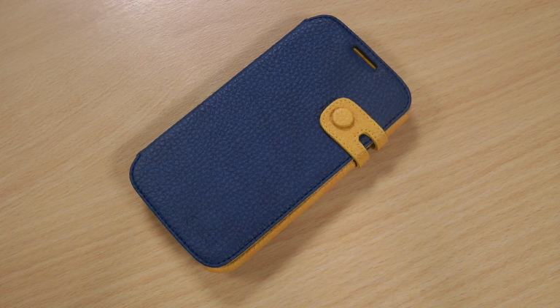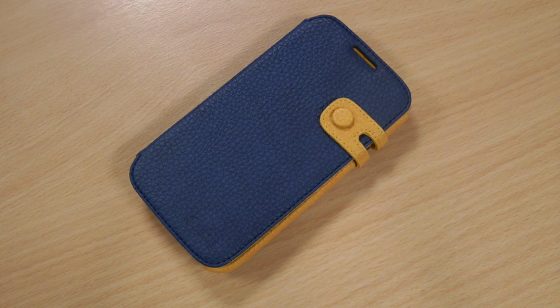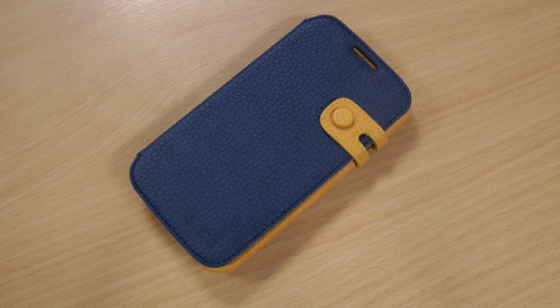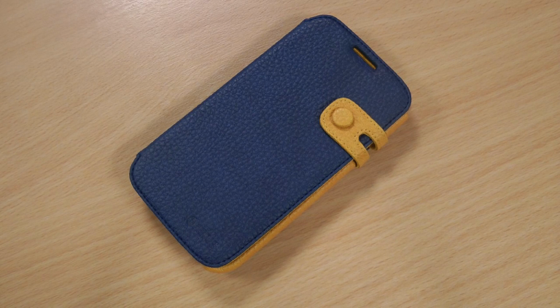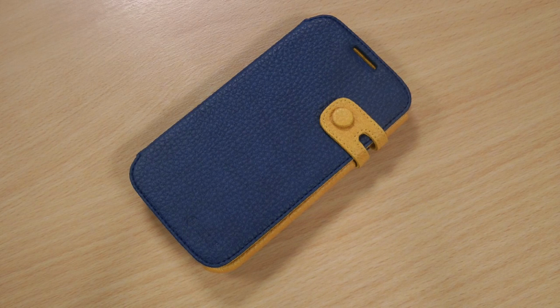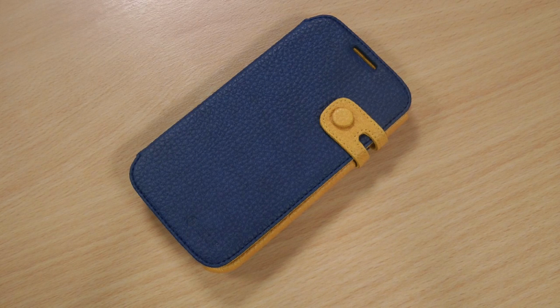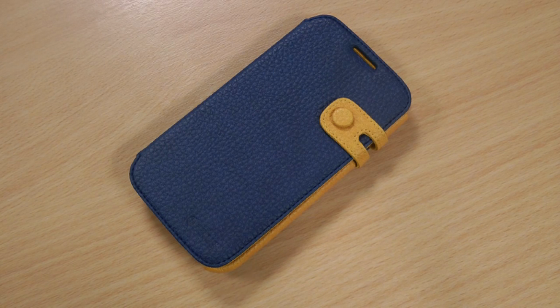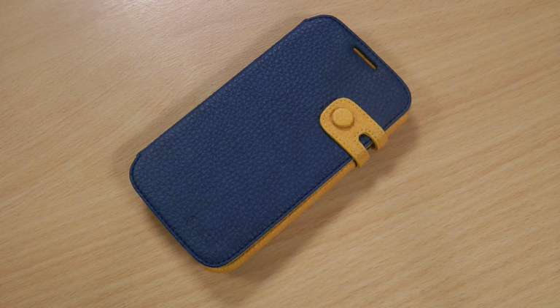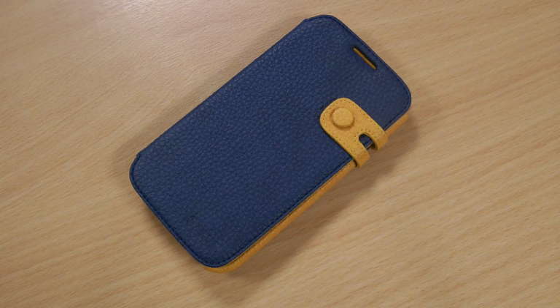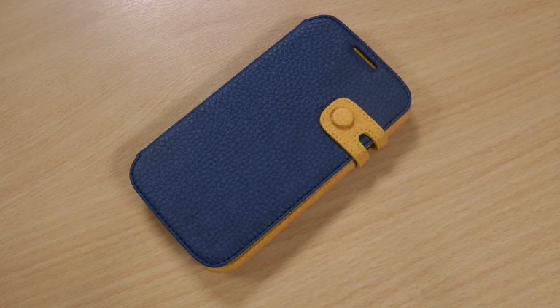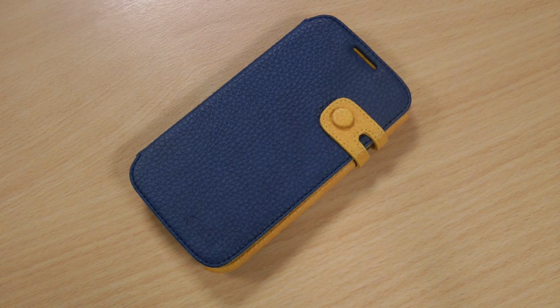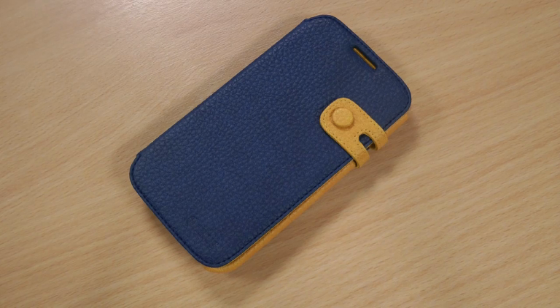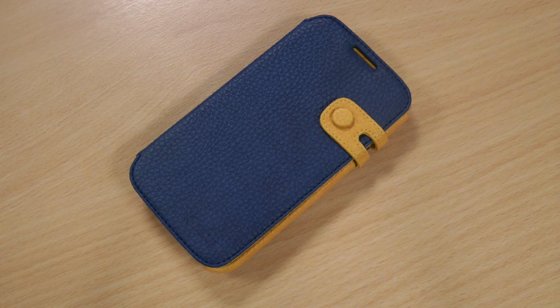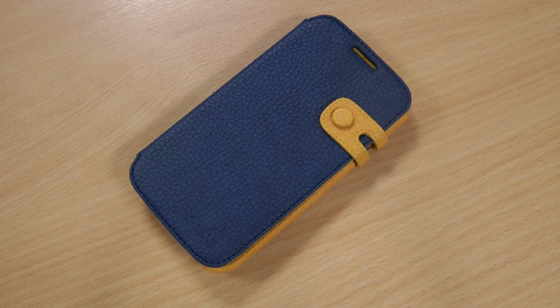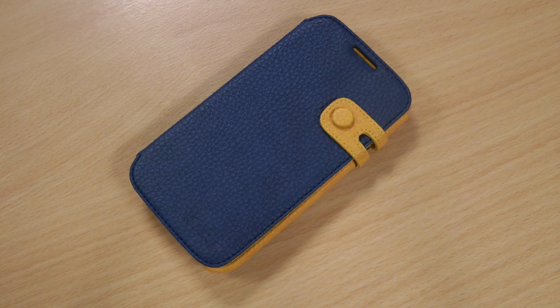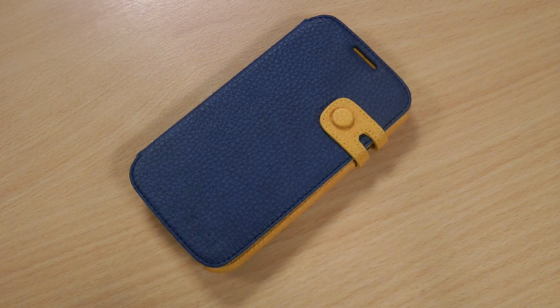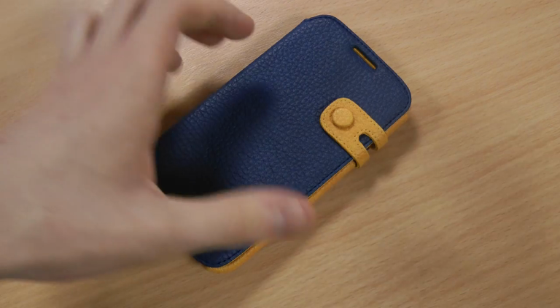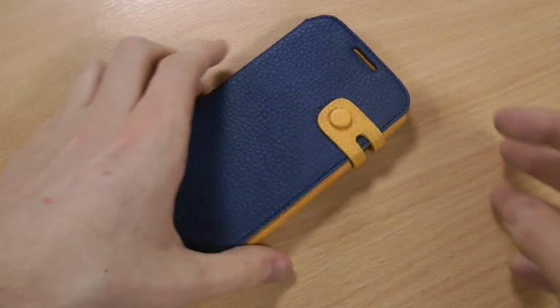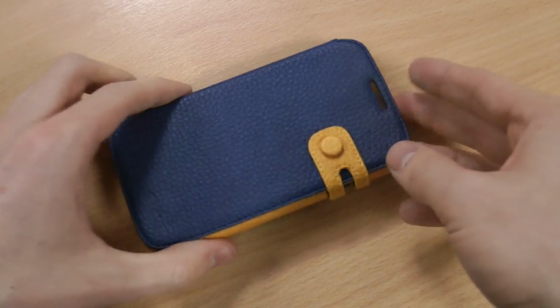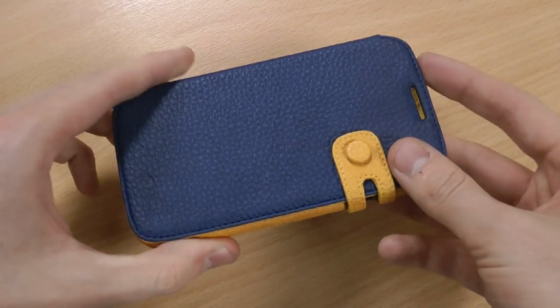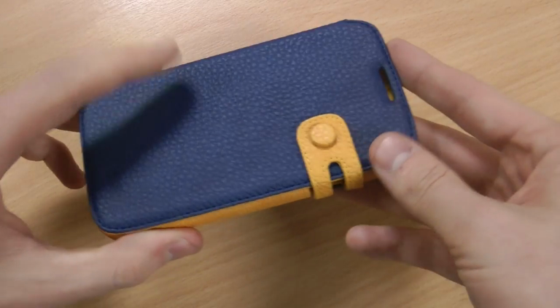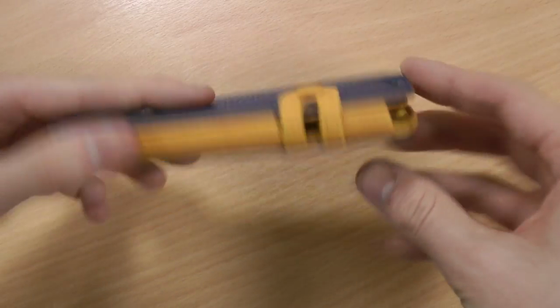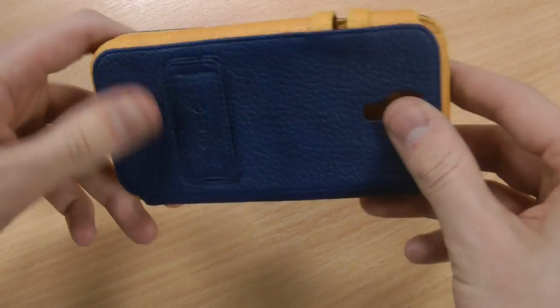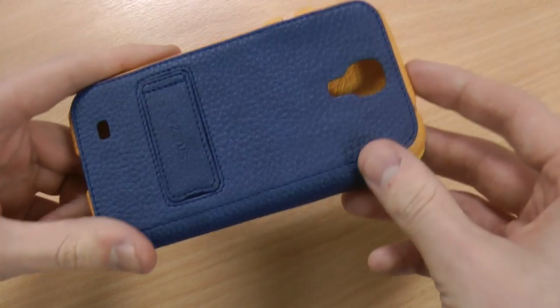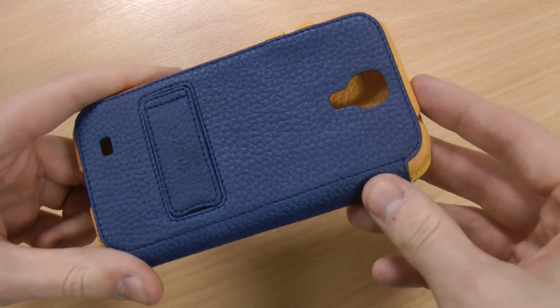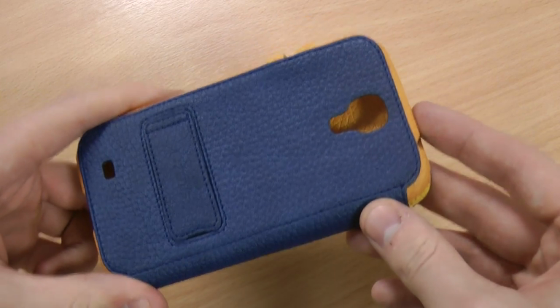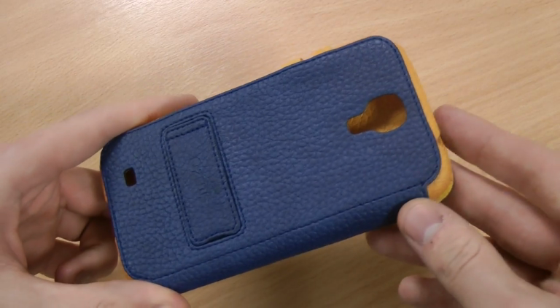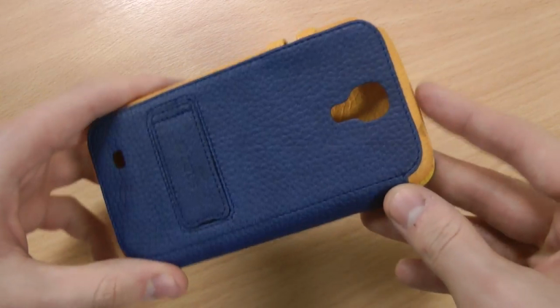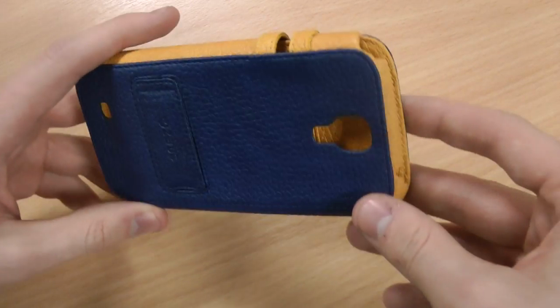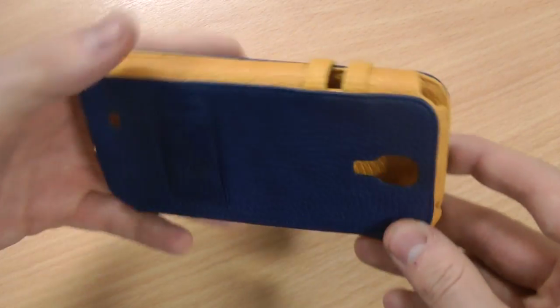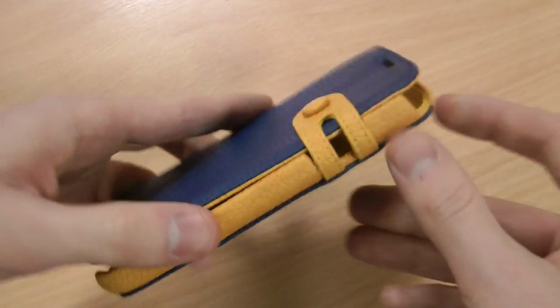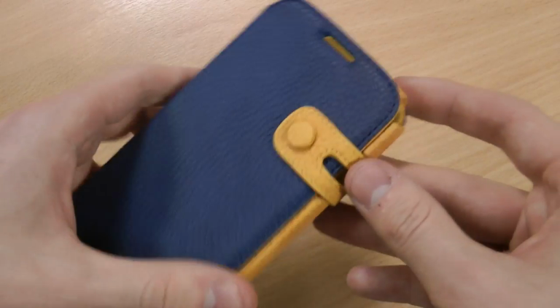Hi, this is Luke and this is my review of the Zenus Color Edge case for the Samsung Galaxy S4. Now as you can see, this comes in really bright colours, and there are different colour combinations as well if the blue and orange doesn't take your fancy.